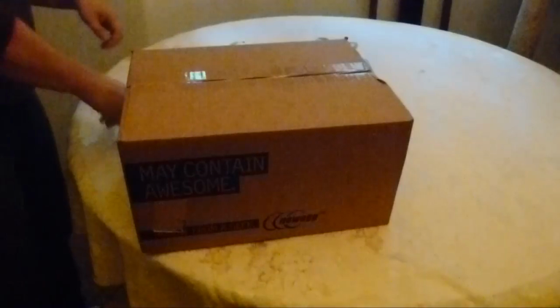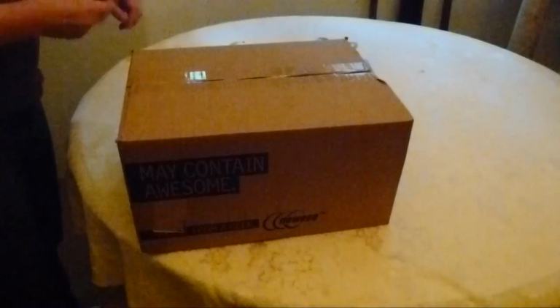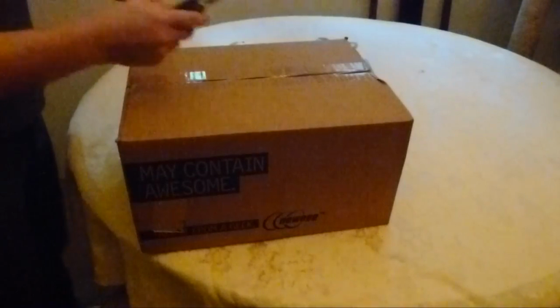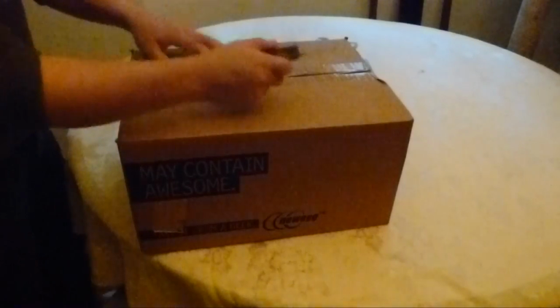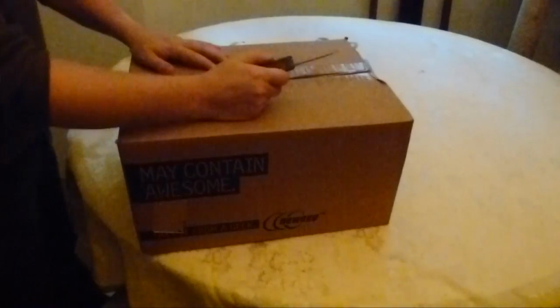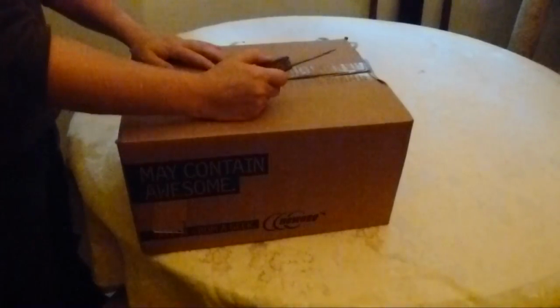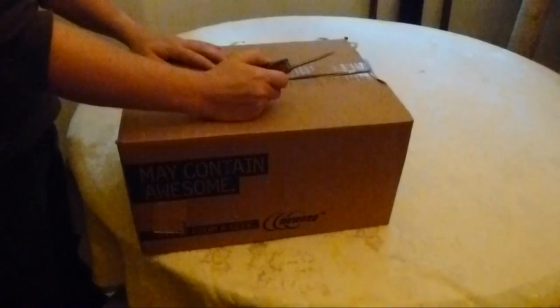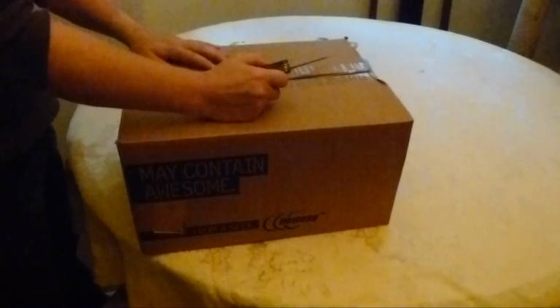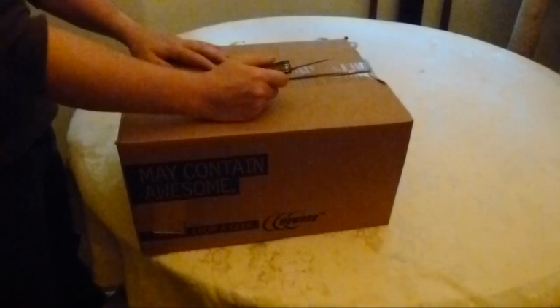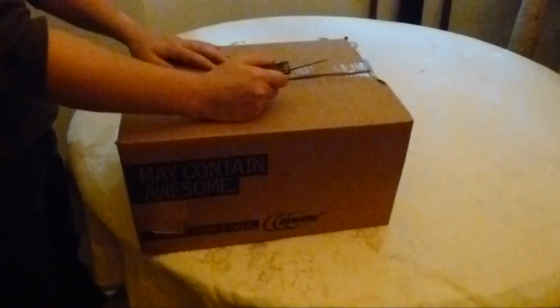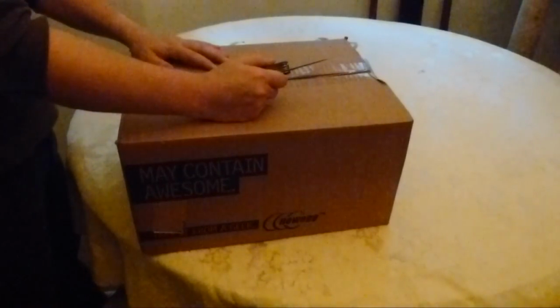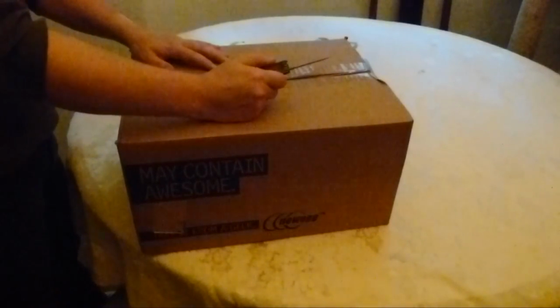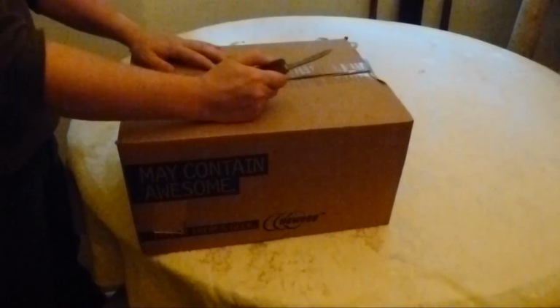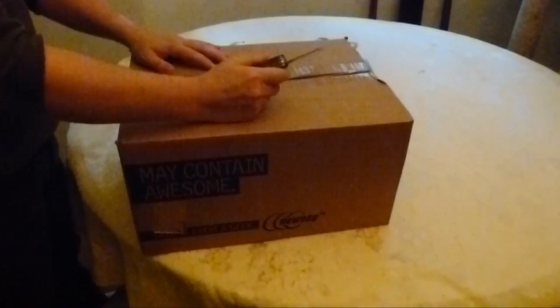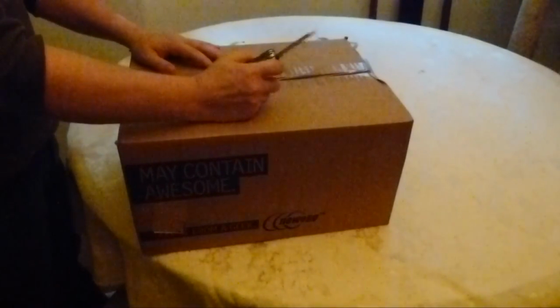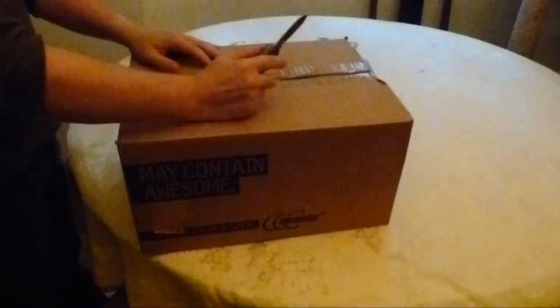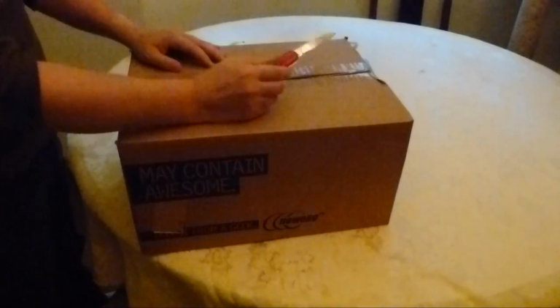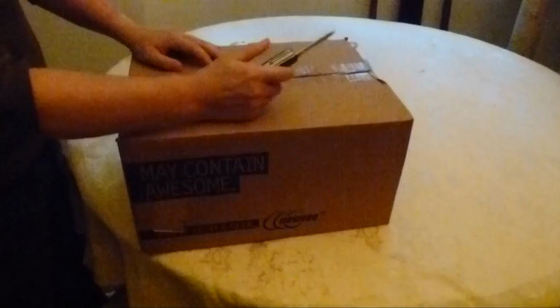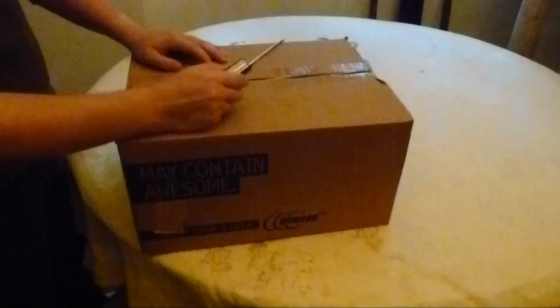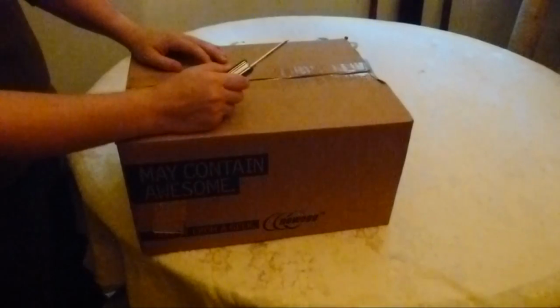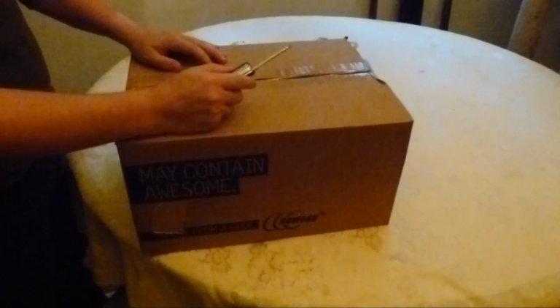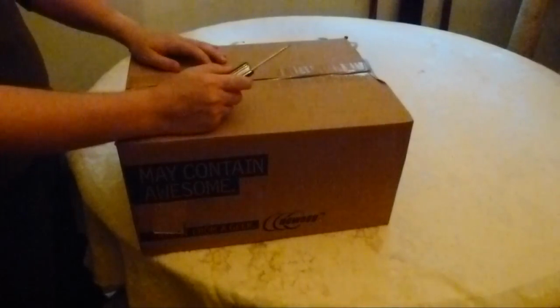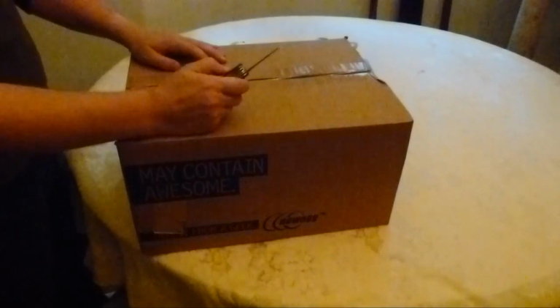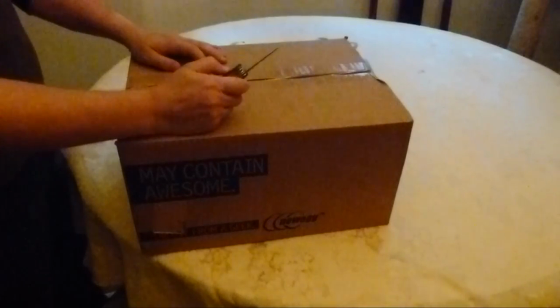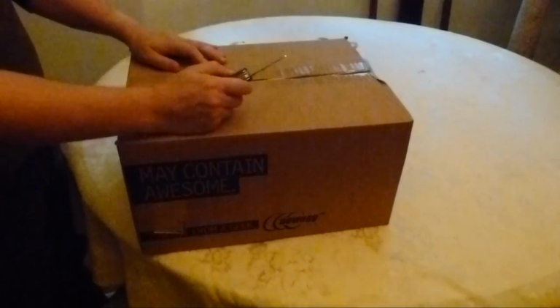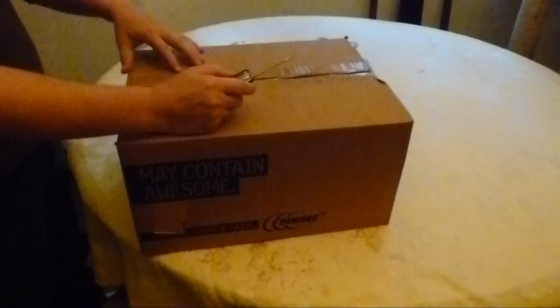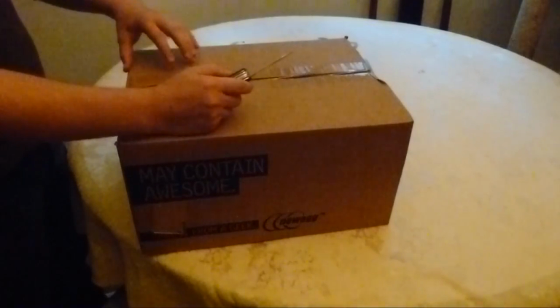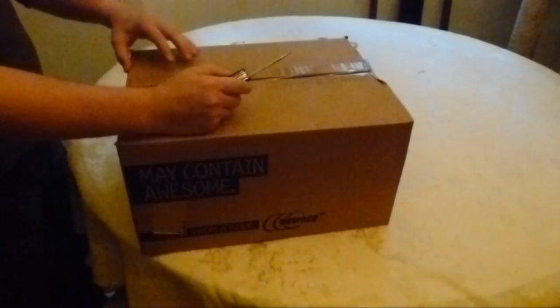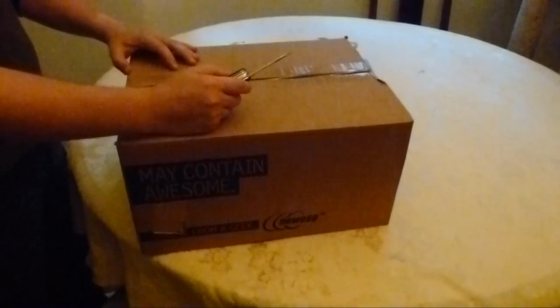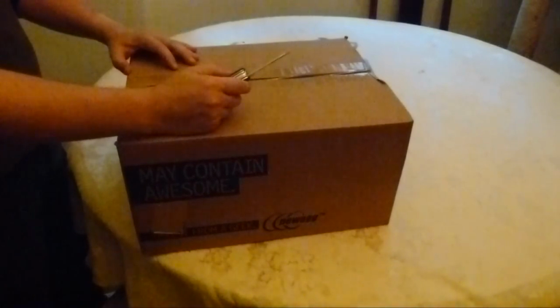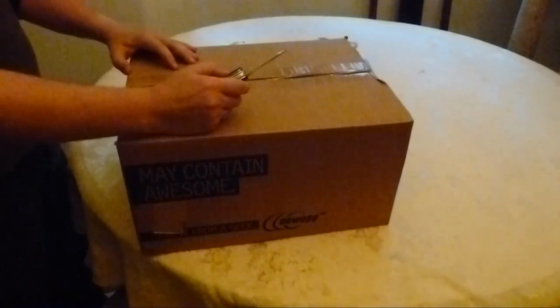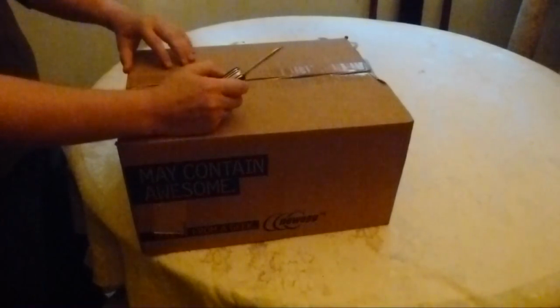Hey everyone, Scorch A2 here. Just wanted to do something special for you guys real quick. I've got an unboxing that I'm going to do here for a computer part that I went and picked up at Newegg.